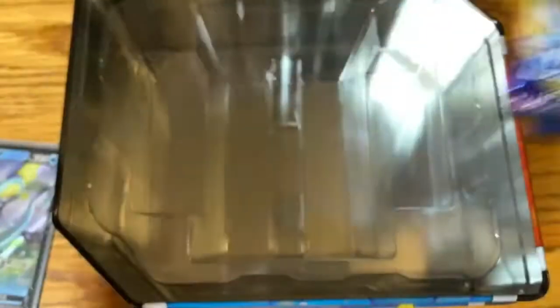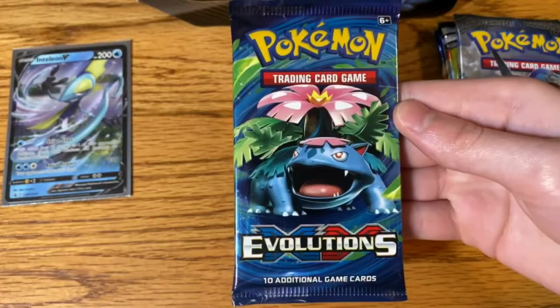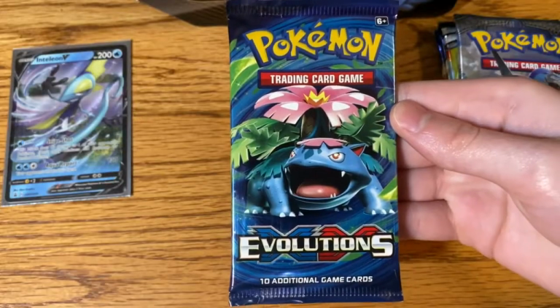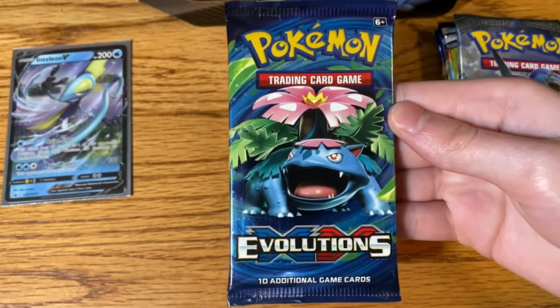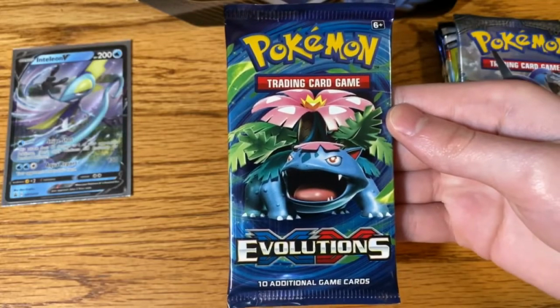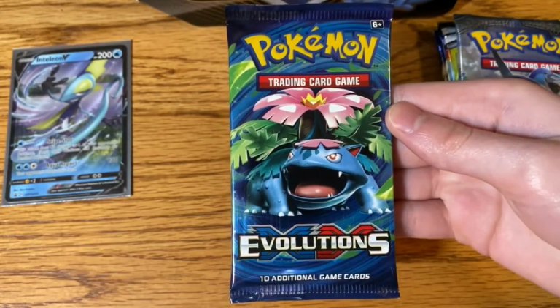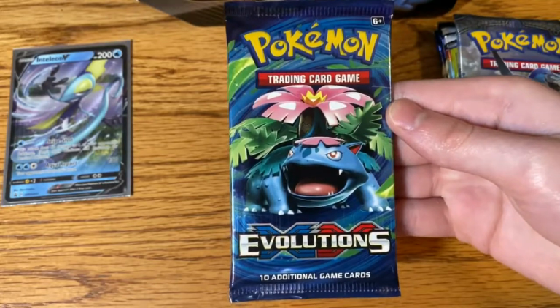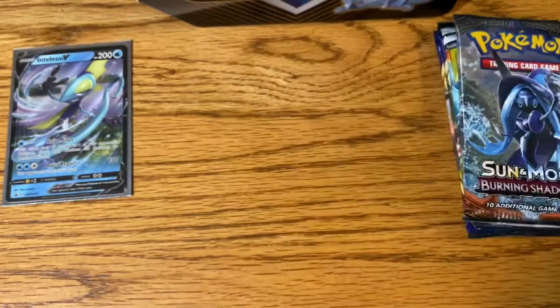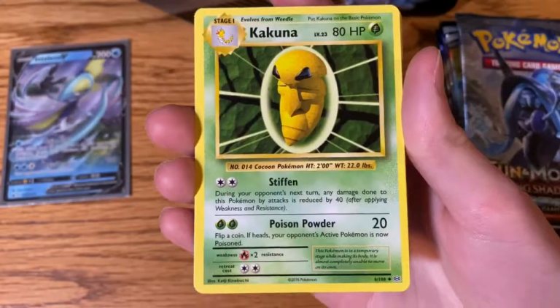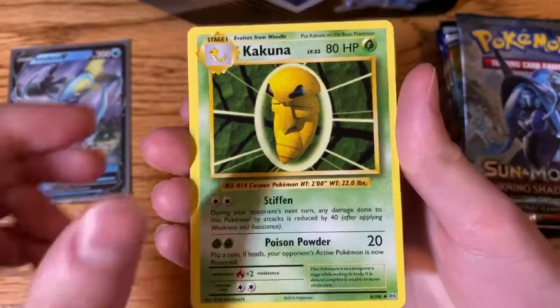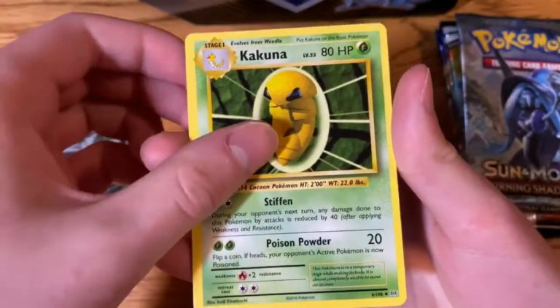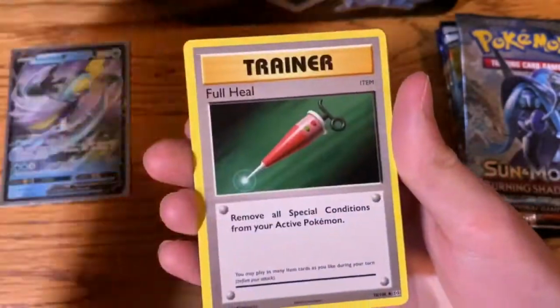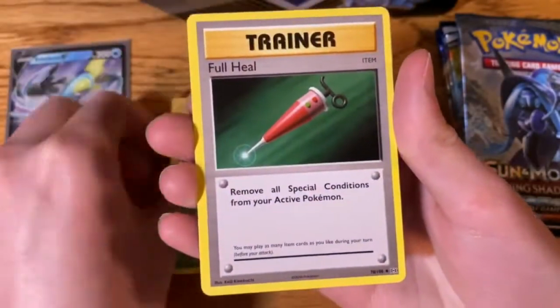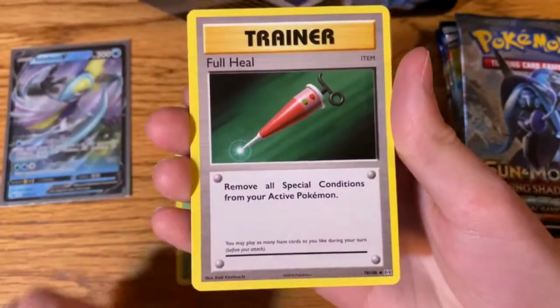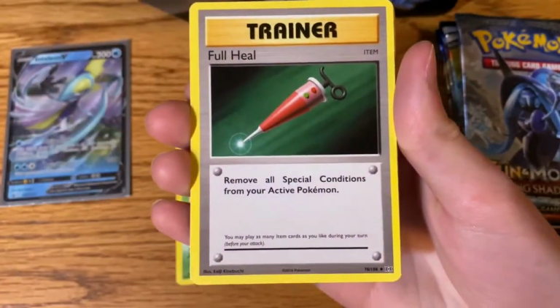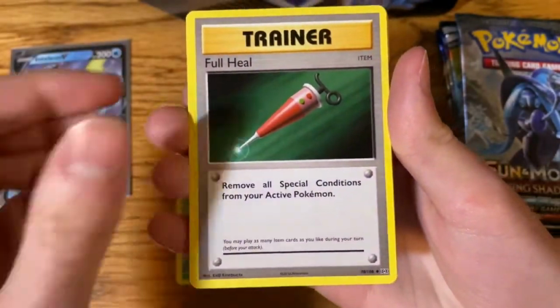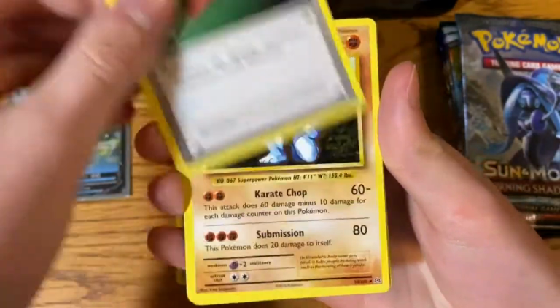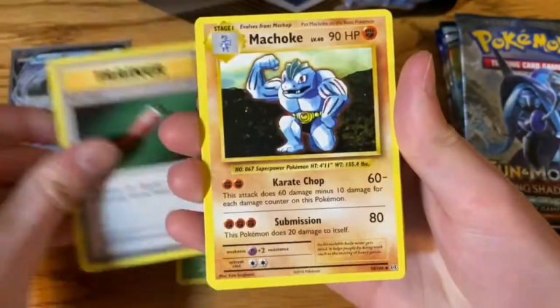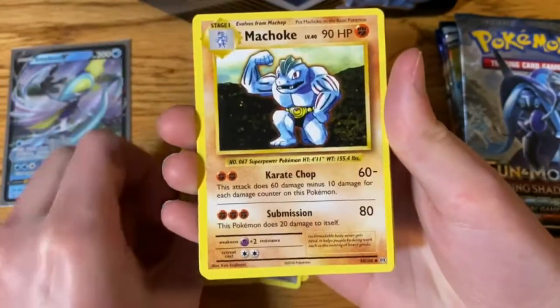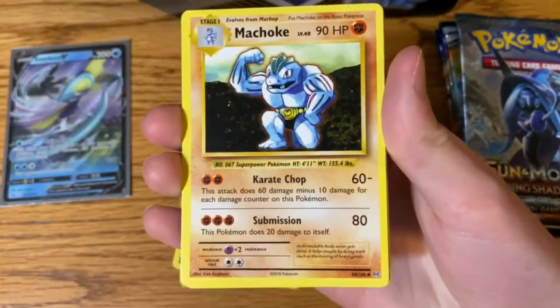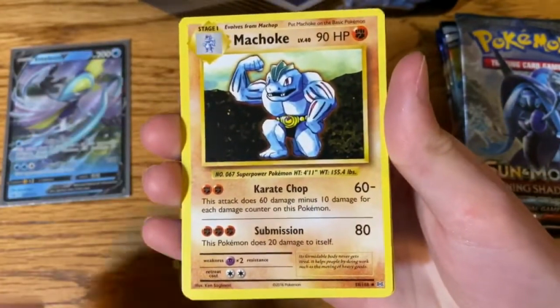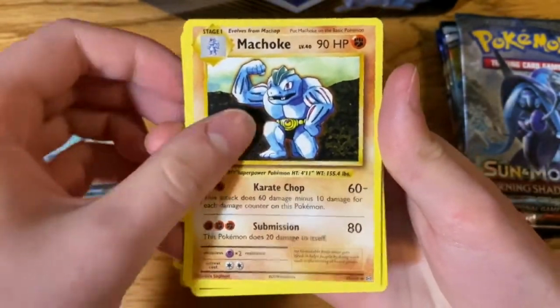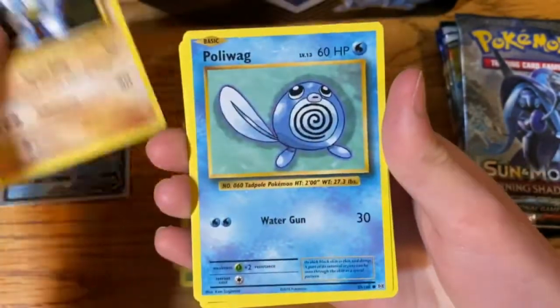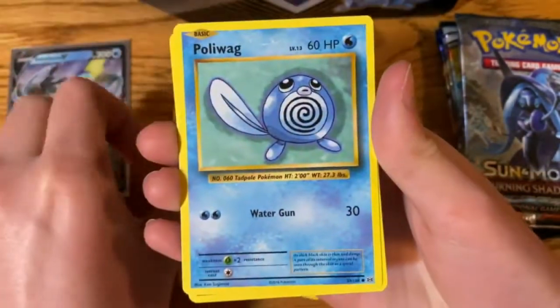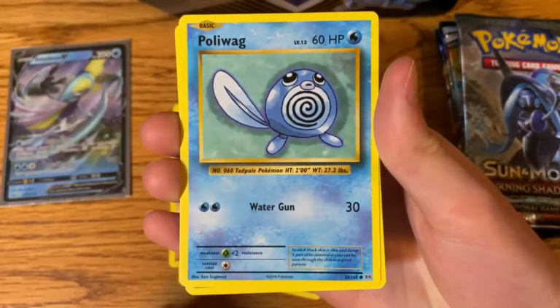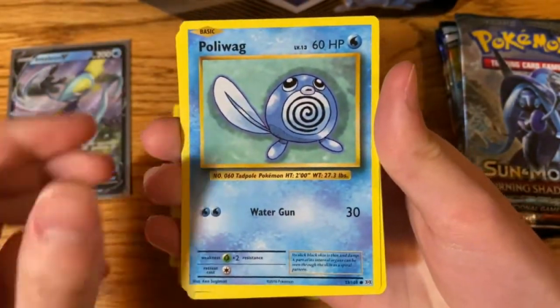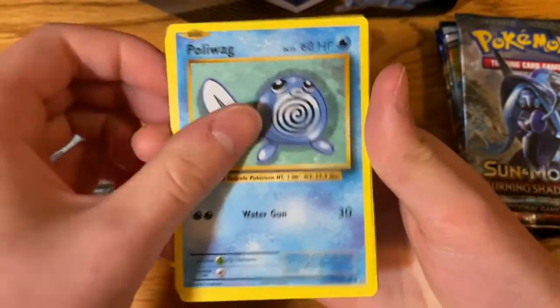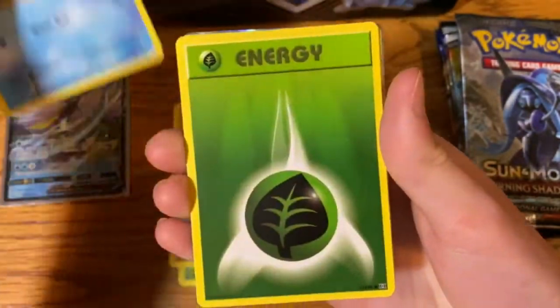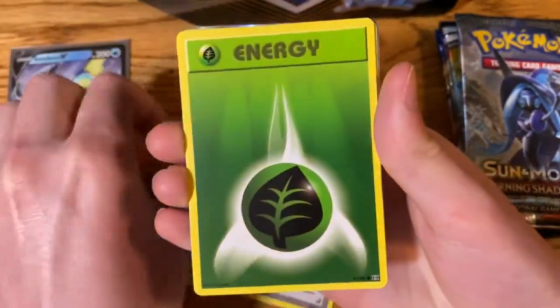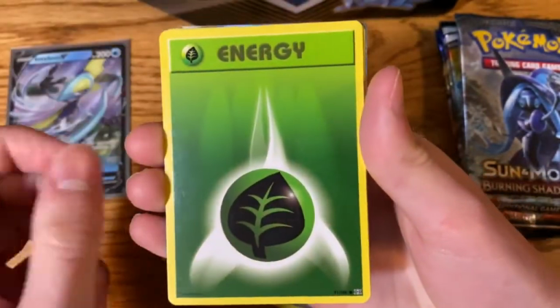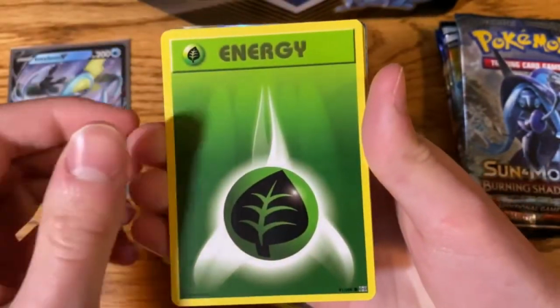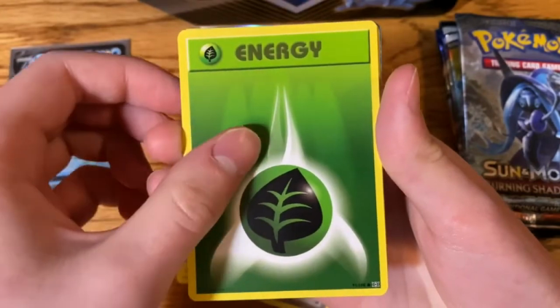Let's start with the Evolutions Booster Pack. Cocuna, Full Heal, Machoke, Poliwag, Leaf Energy.